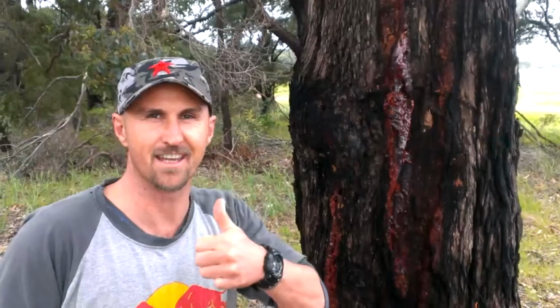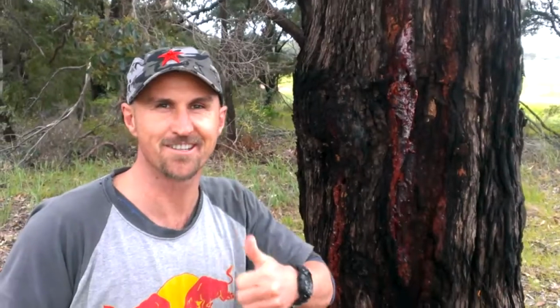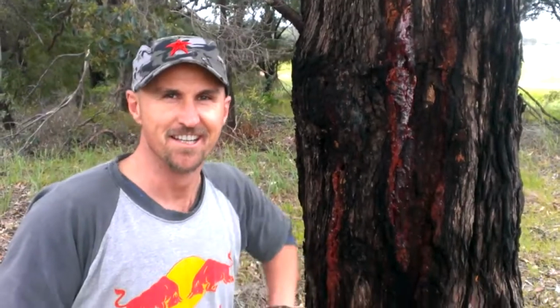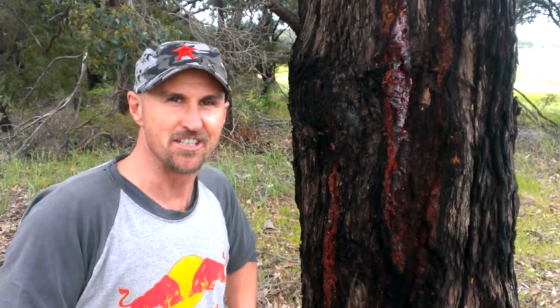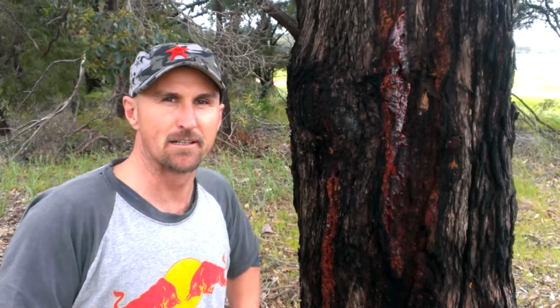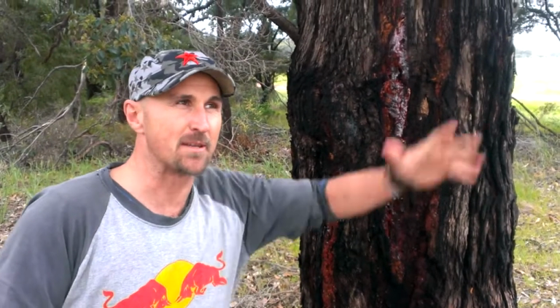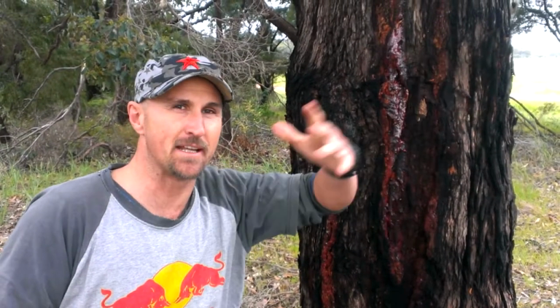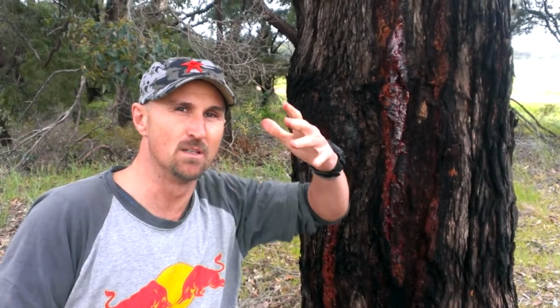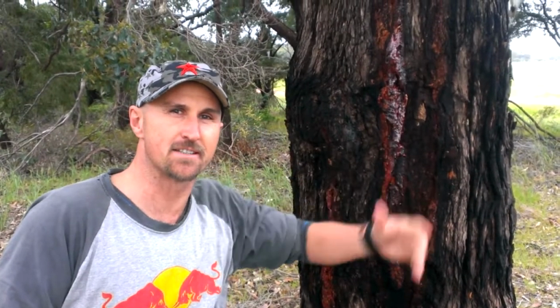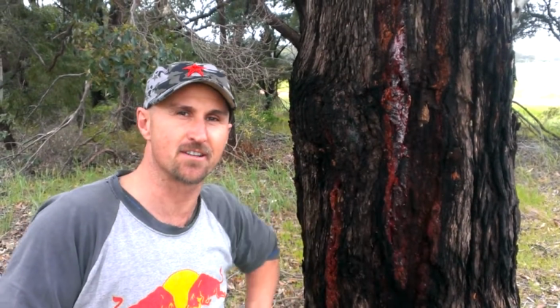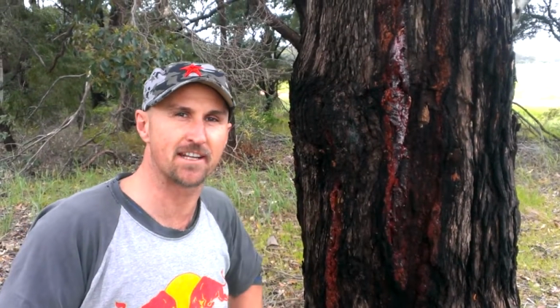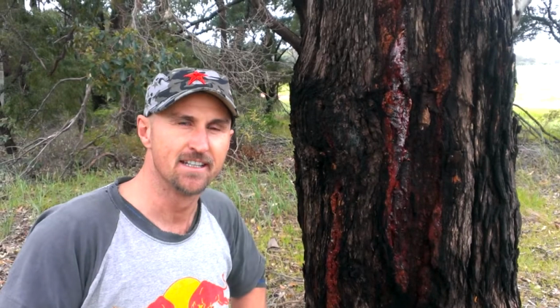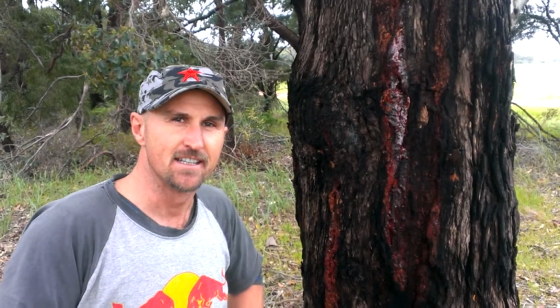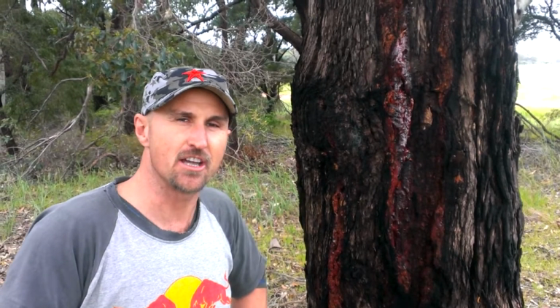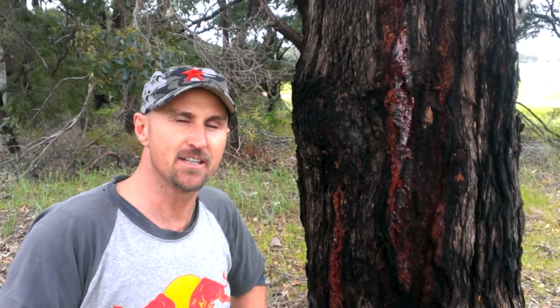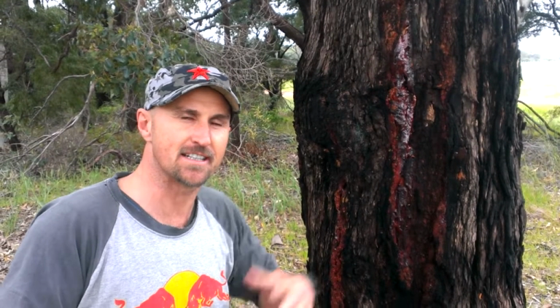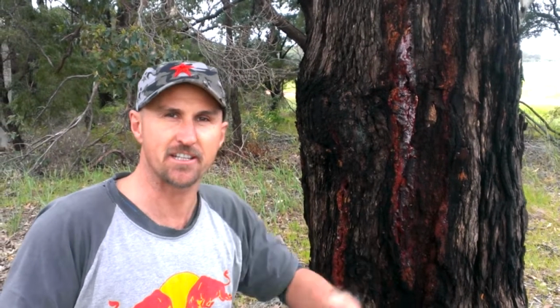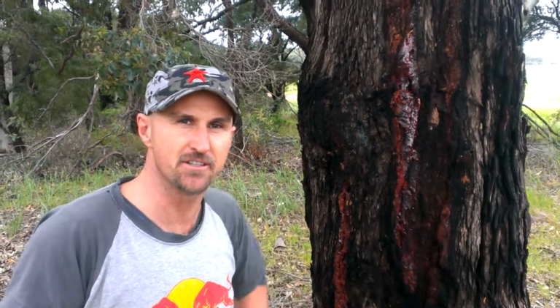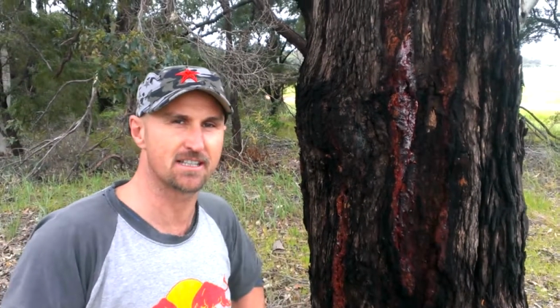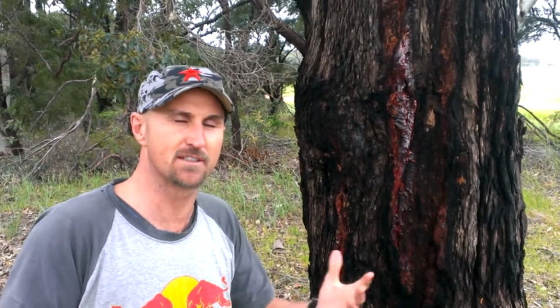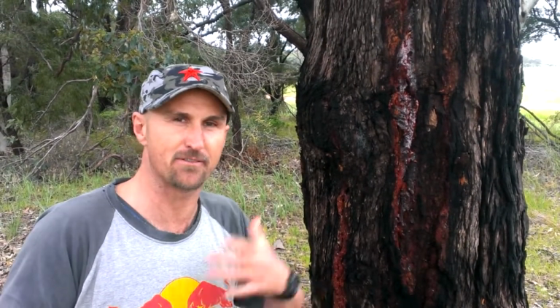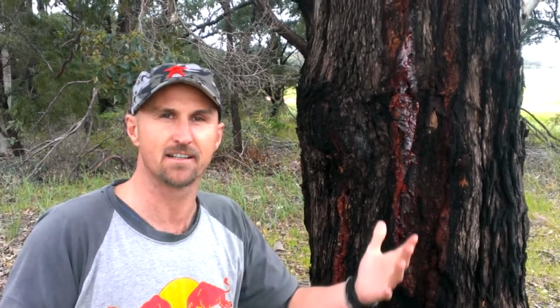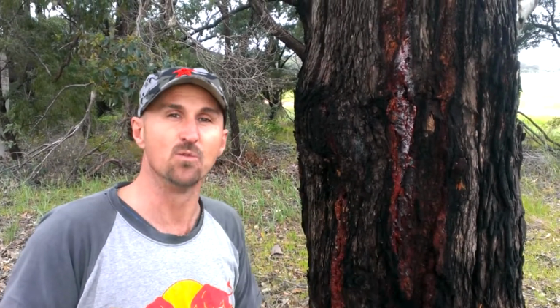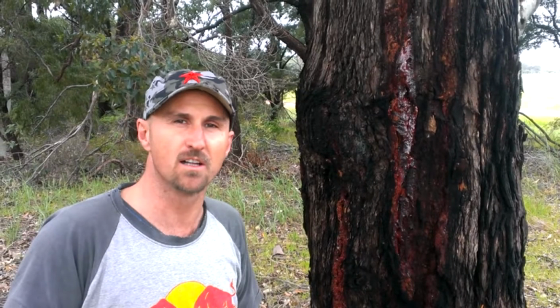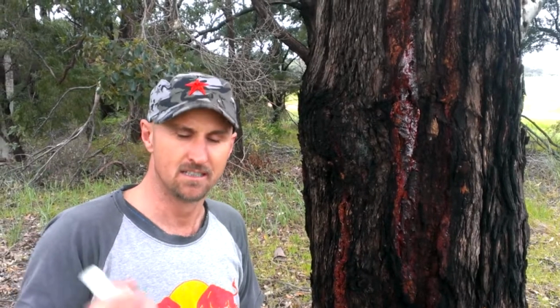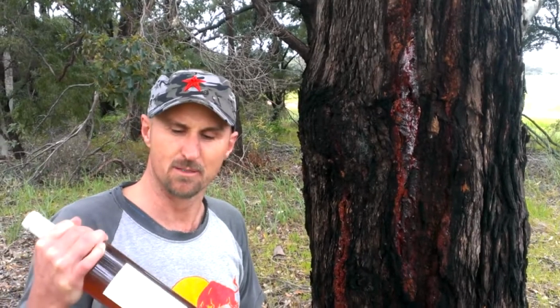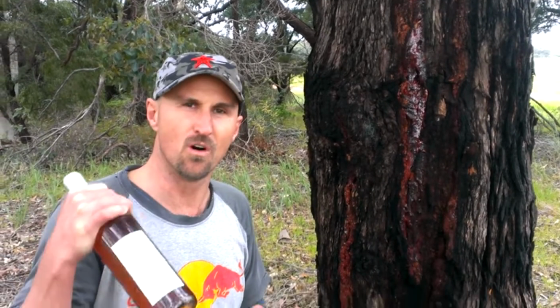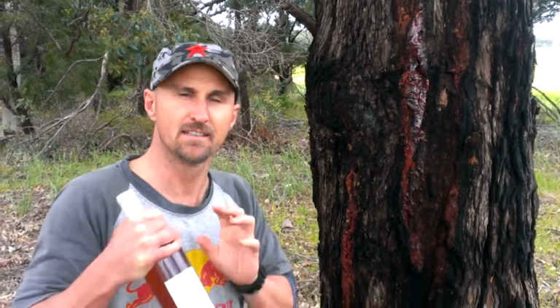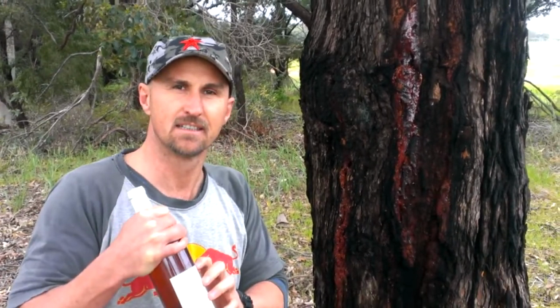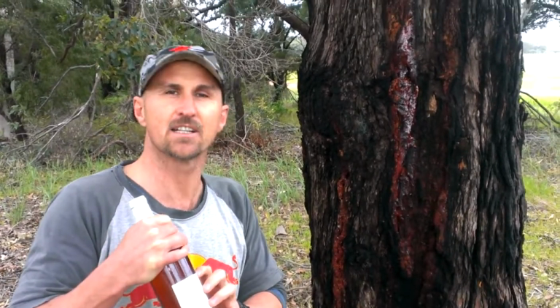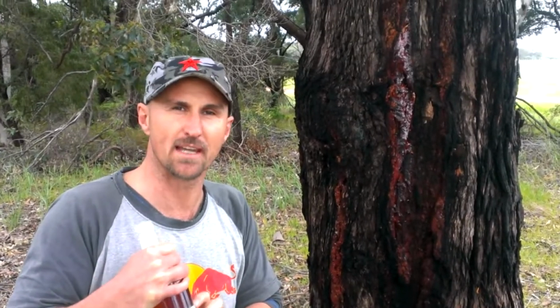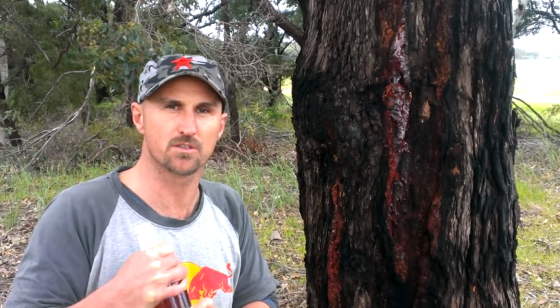G'day guys, GJ Grylls here. I've been chopping into the wilderness just outside Xanadu to show you a technique that you can use — a survival technique if you're out in the wild with a bottle of wine under cork without a corkscrew.